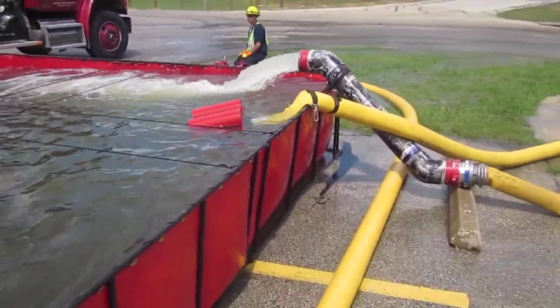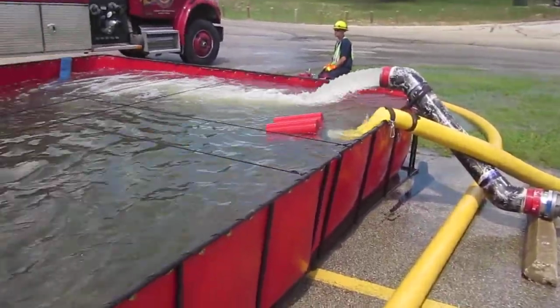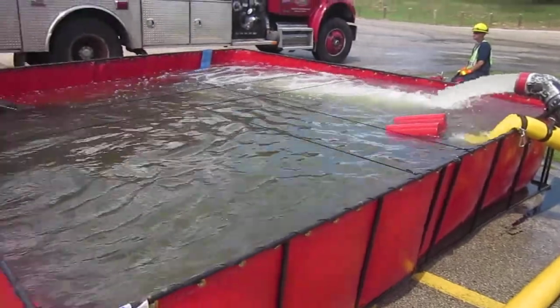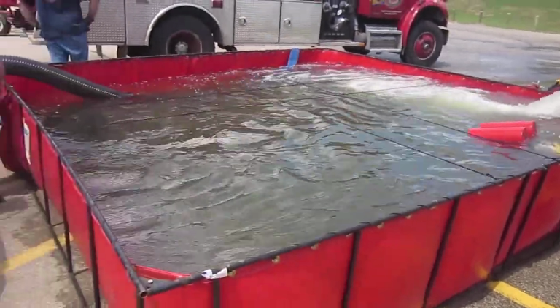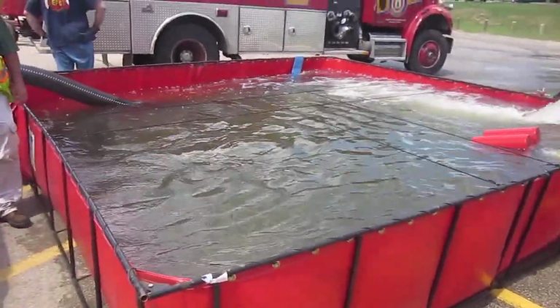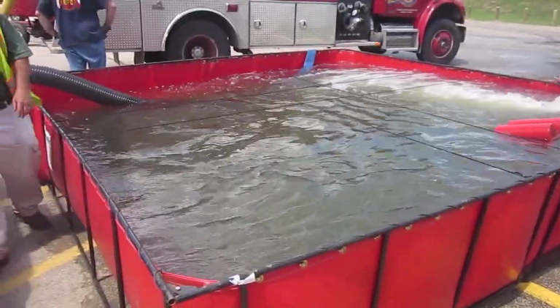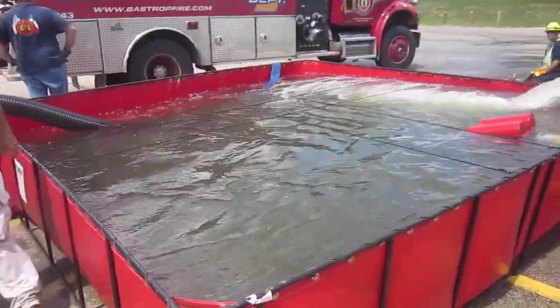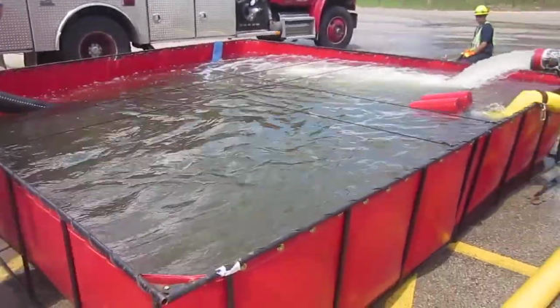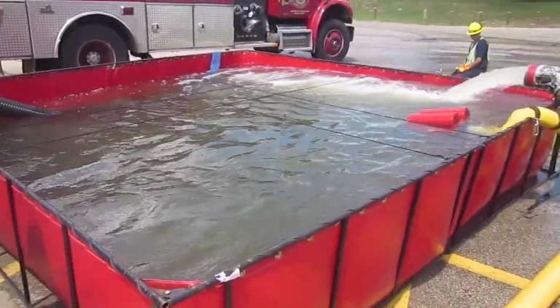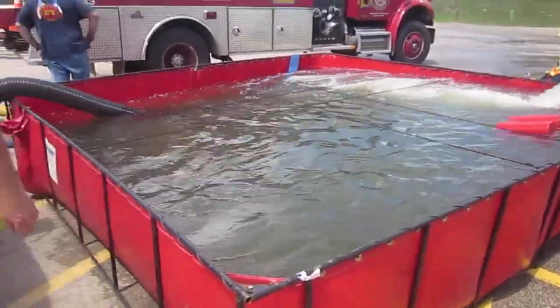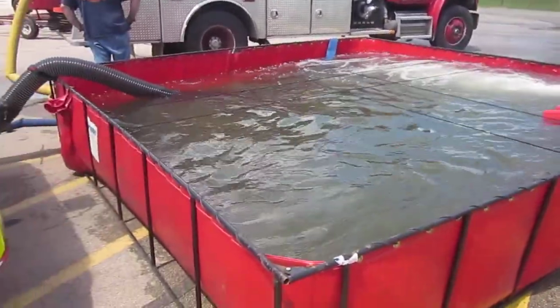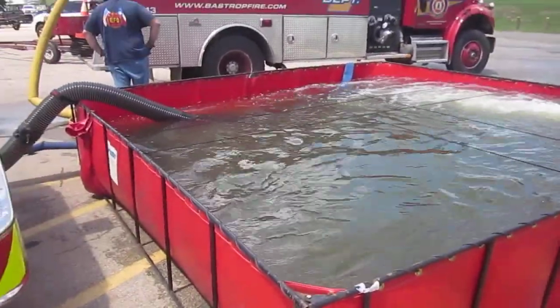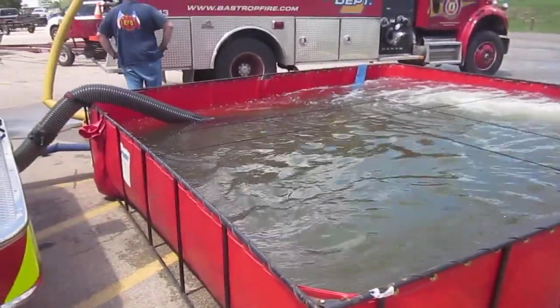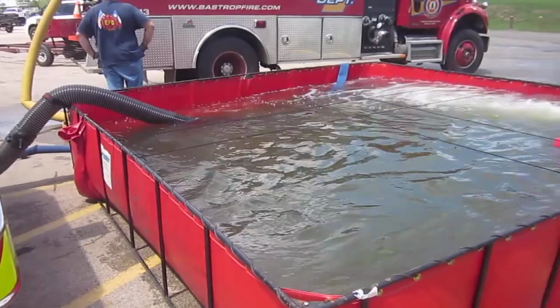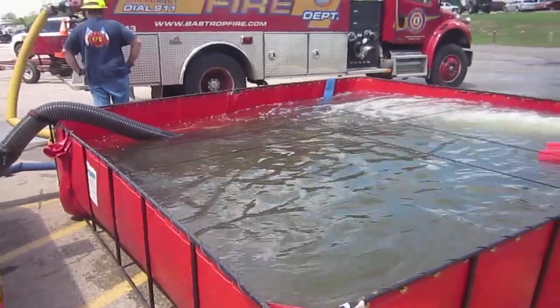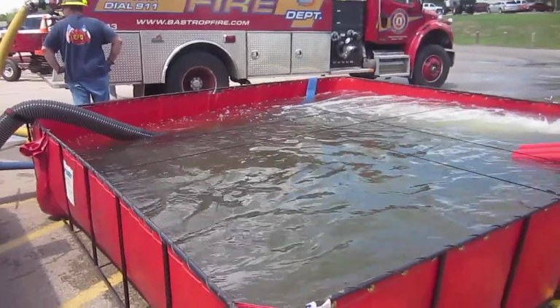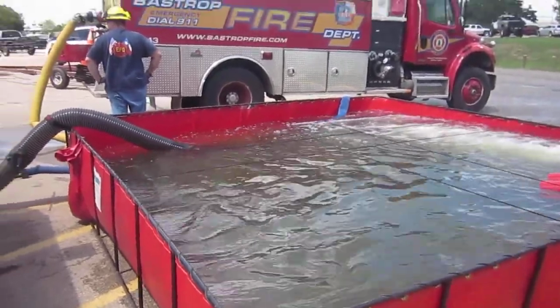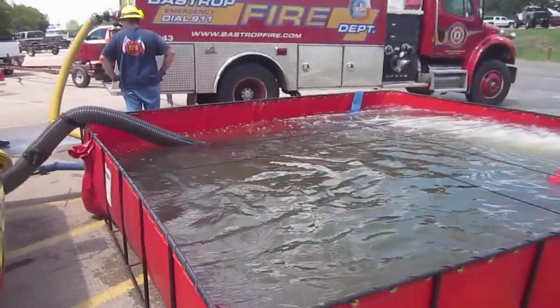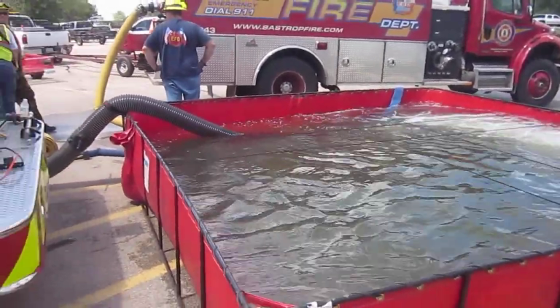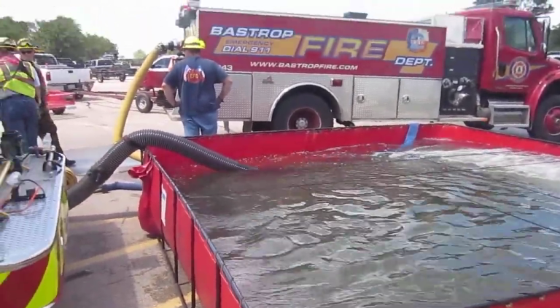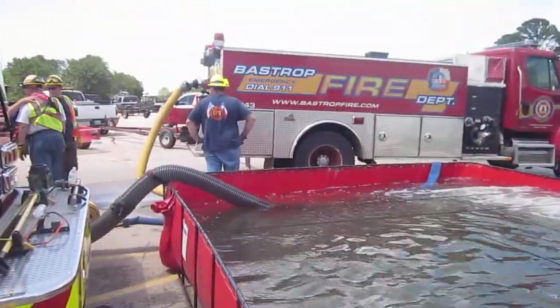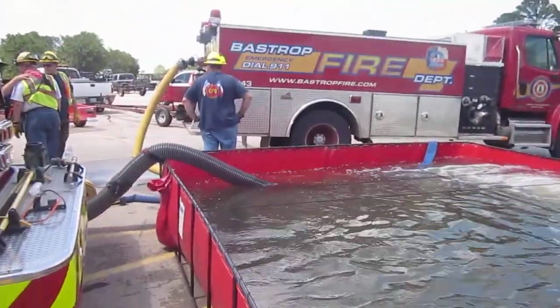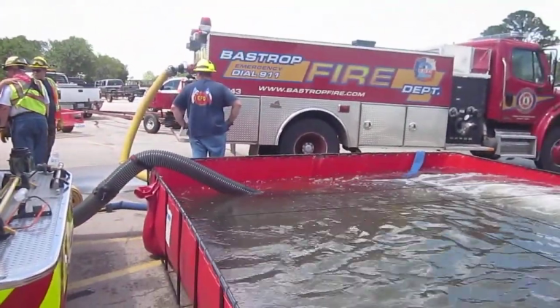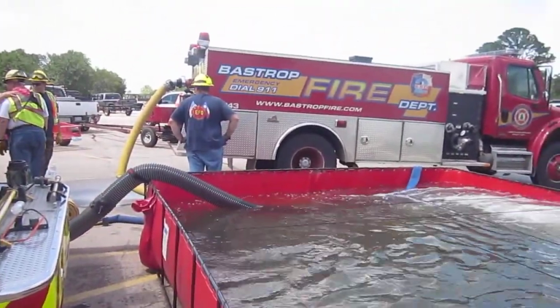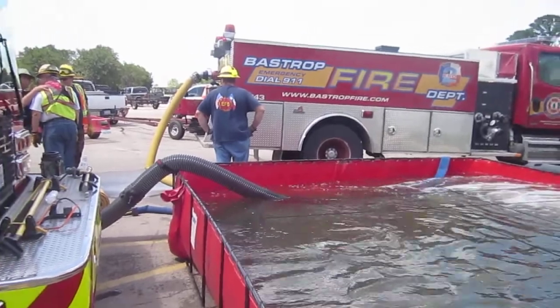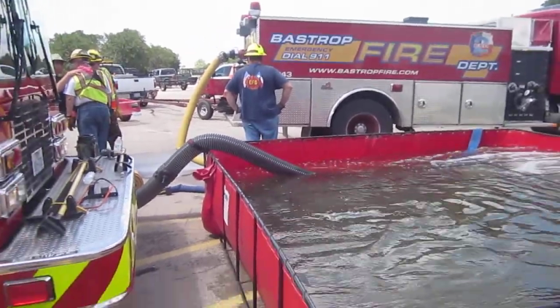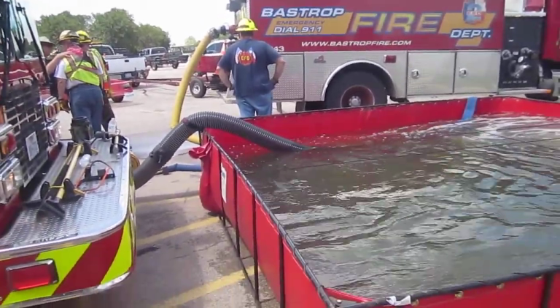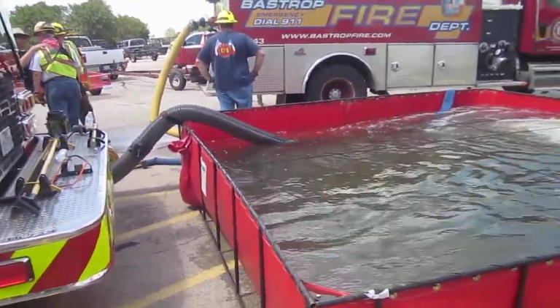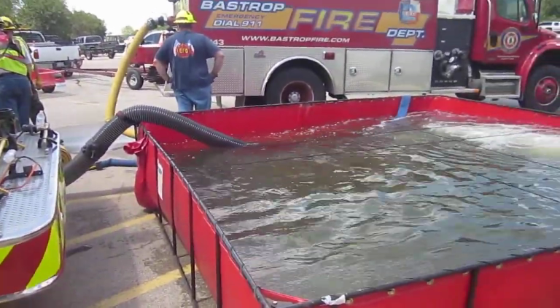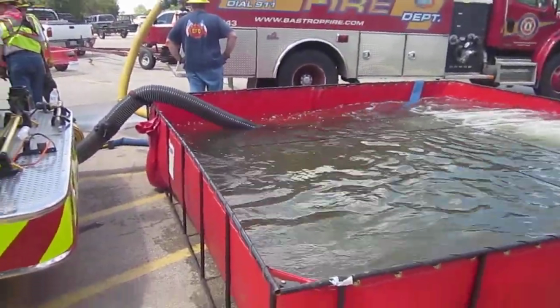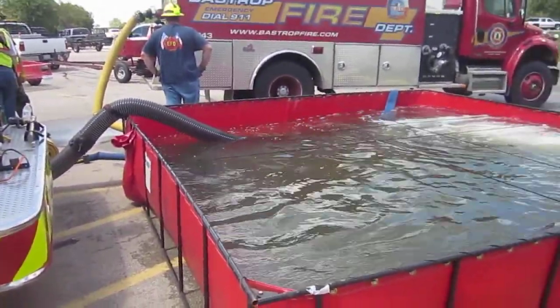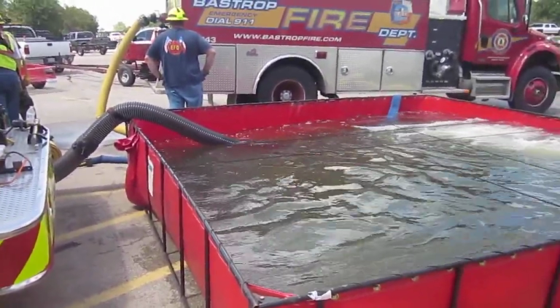So we know that we're taking more out than what's coming in. But we want to see where we stand once the tender's full. So we'll watch this for a little bit. This is a good example of the open relay. Water level continues to drop.